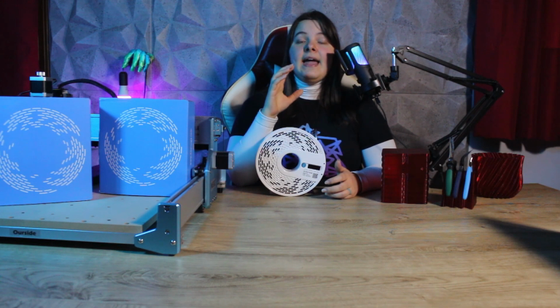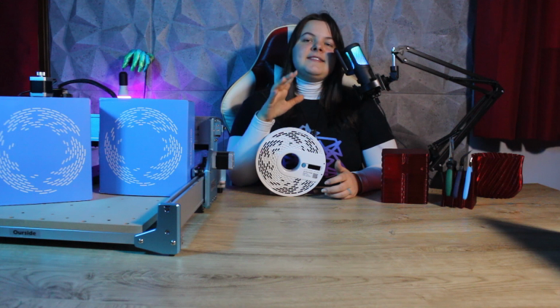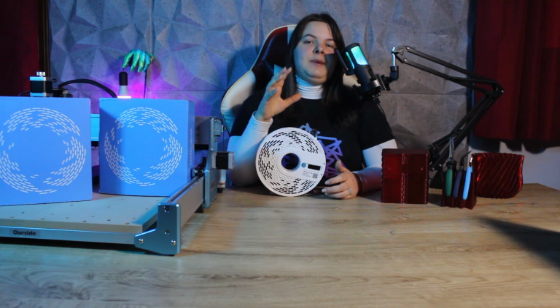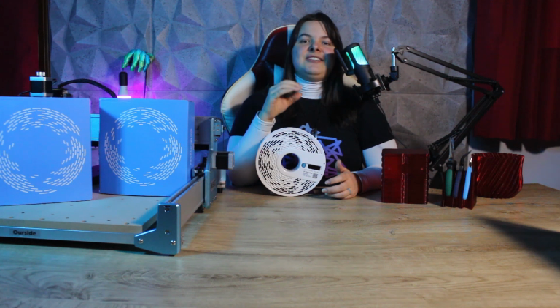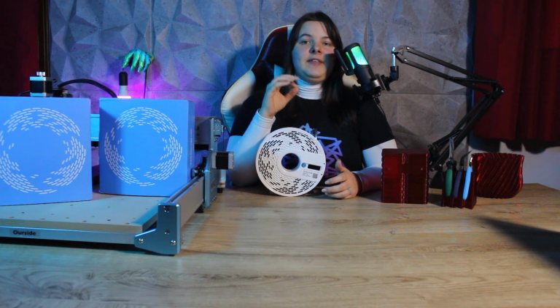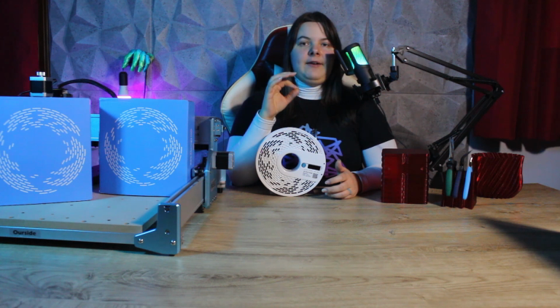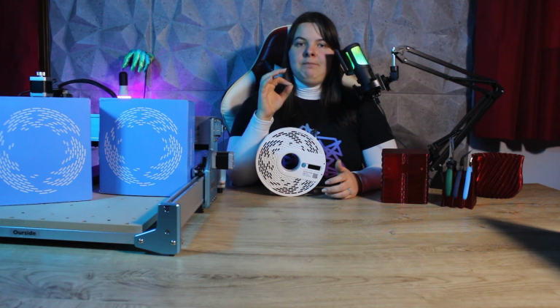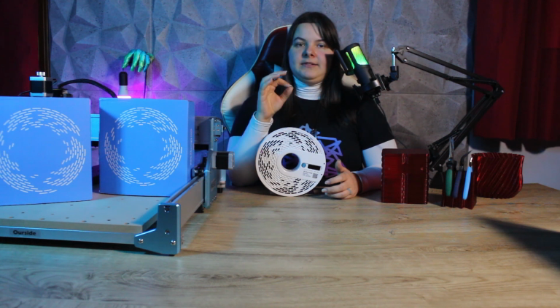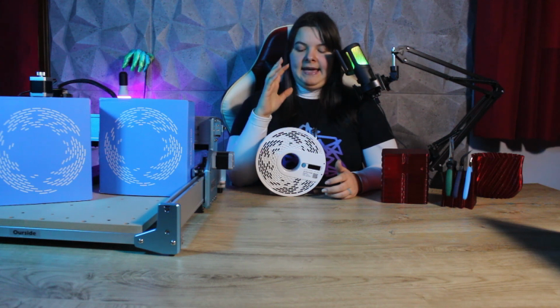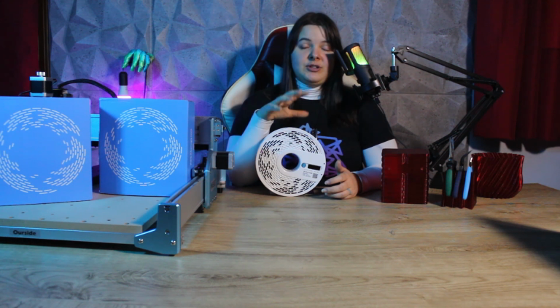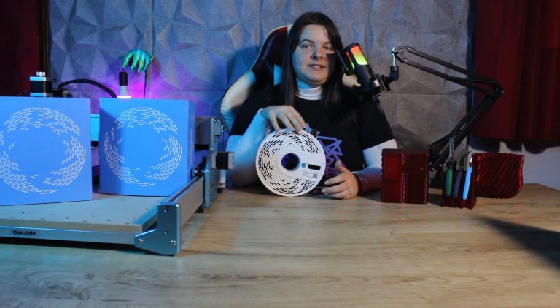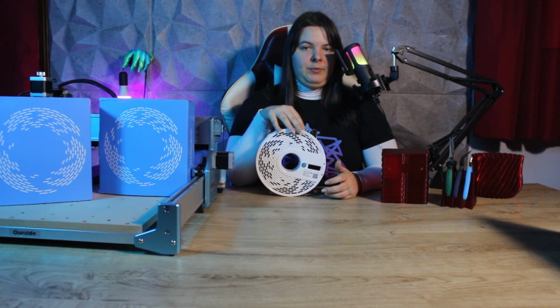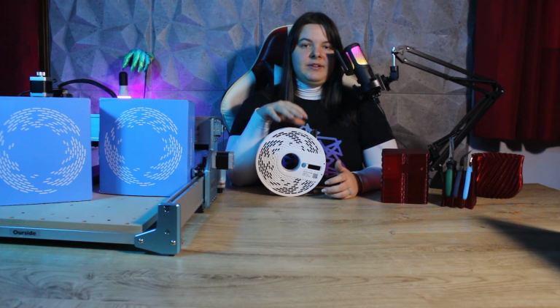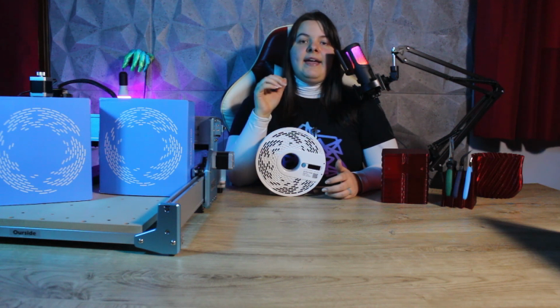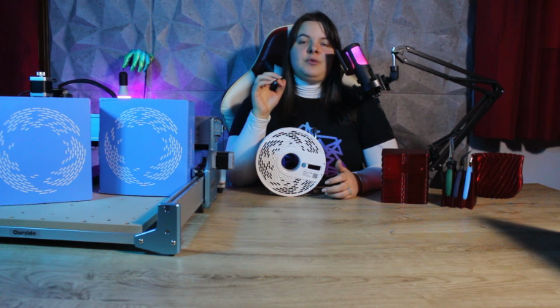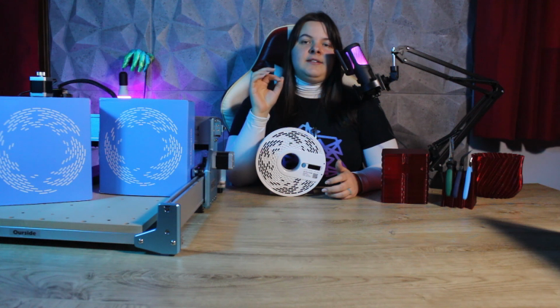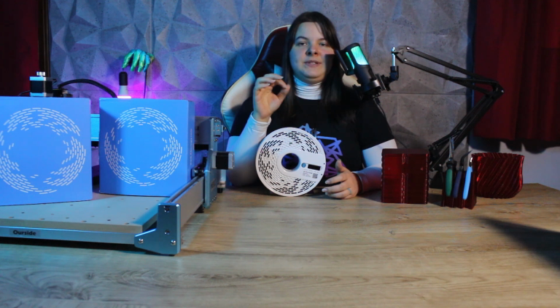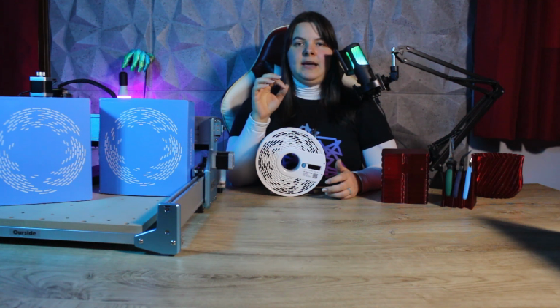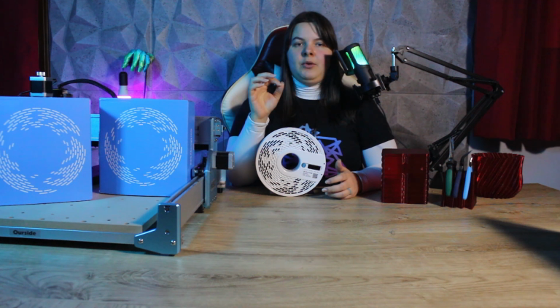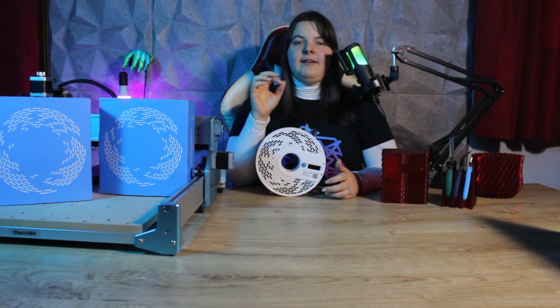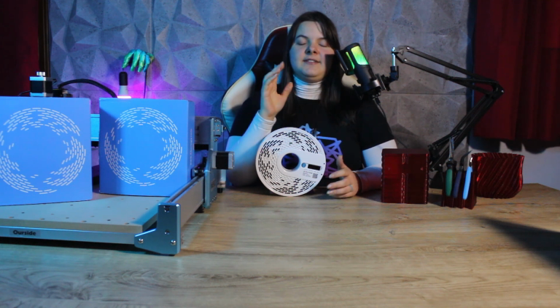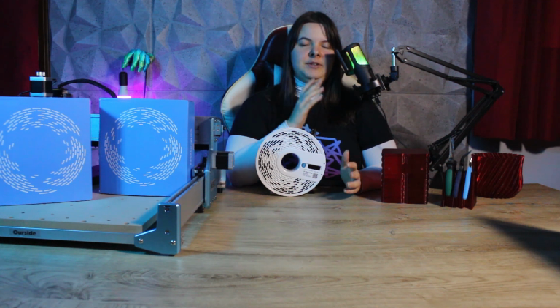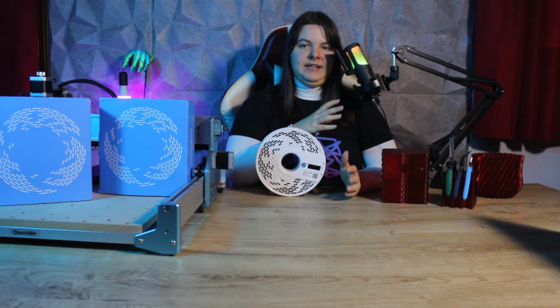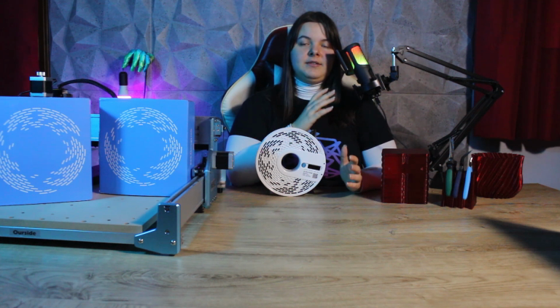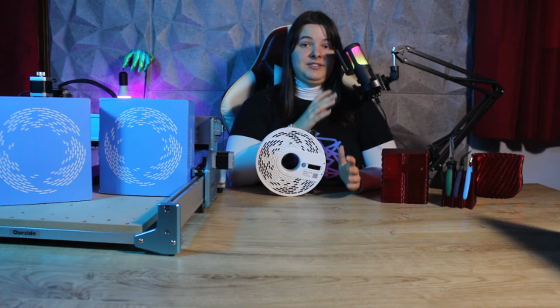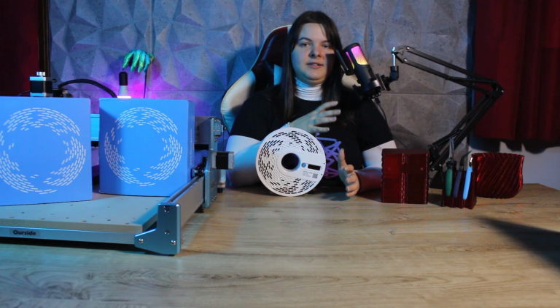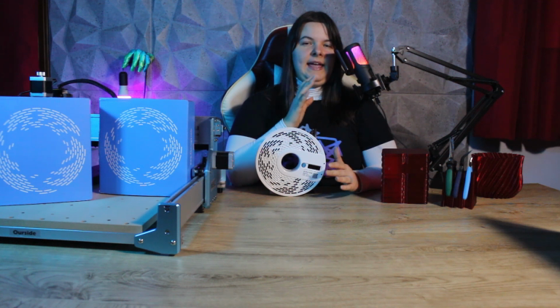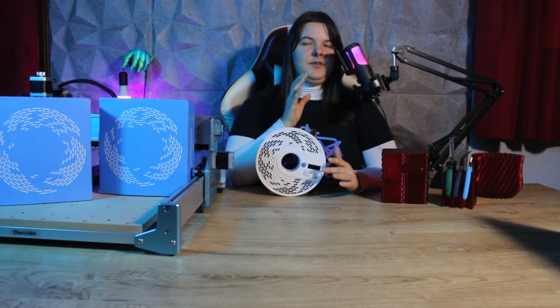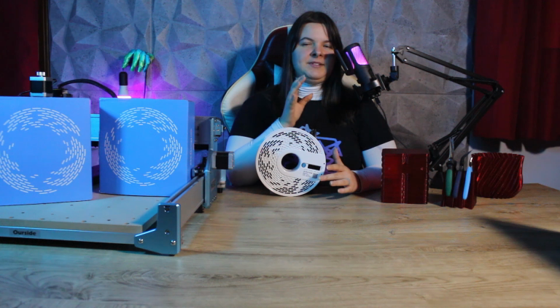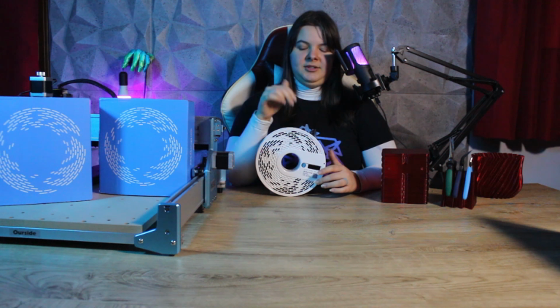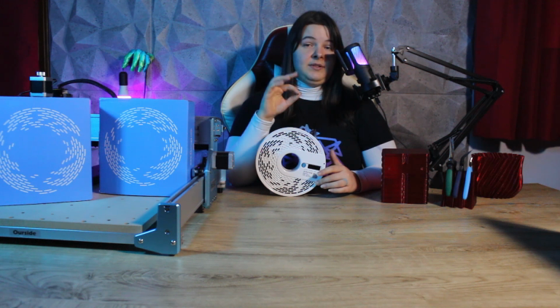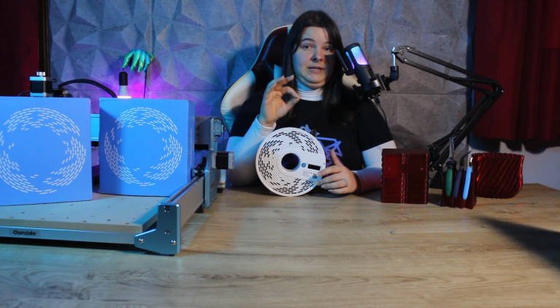Let's start by saying something very important. The transparency of a print created with this type of material is 50% print settings and 50% the chosen filament.